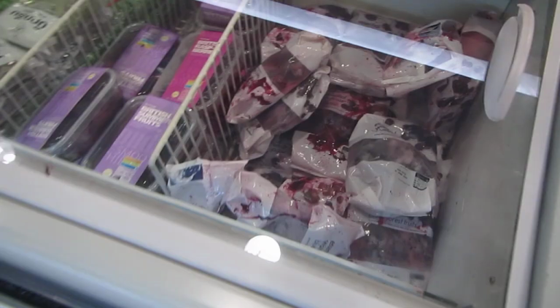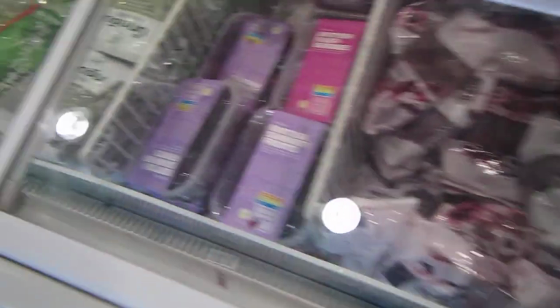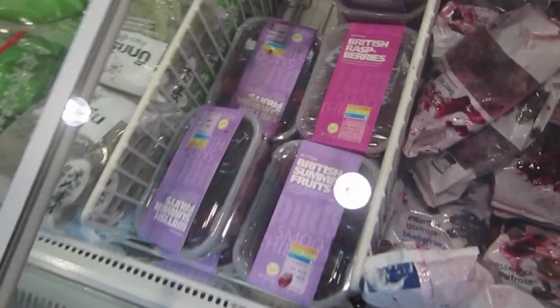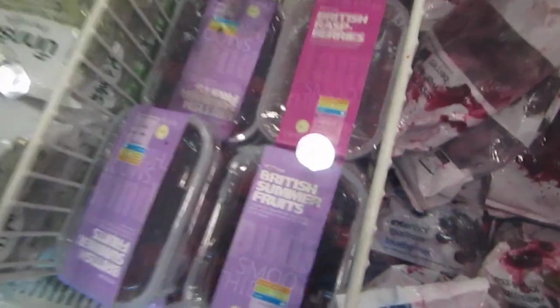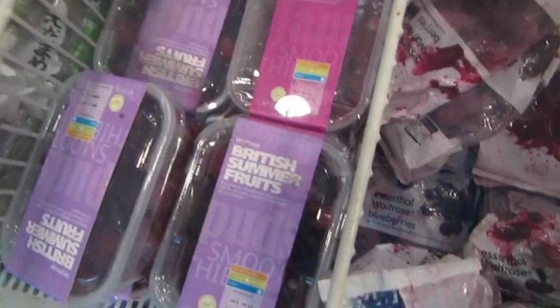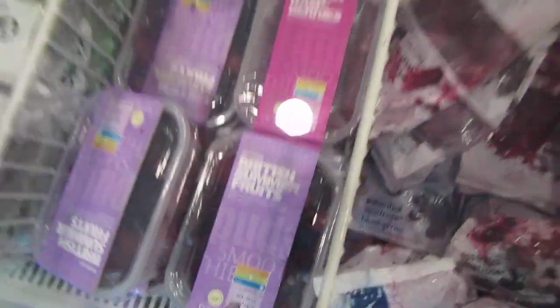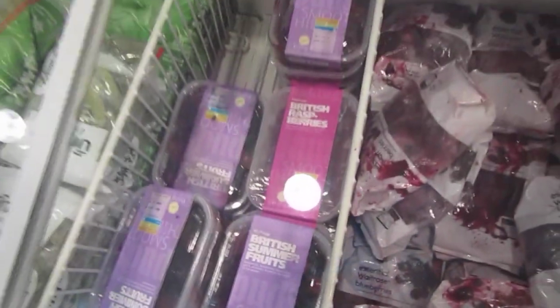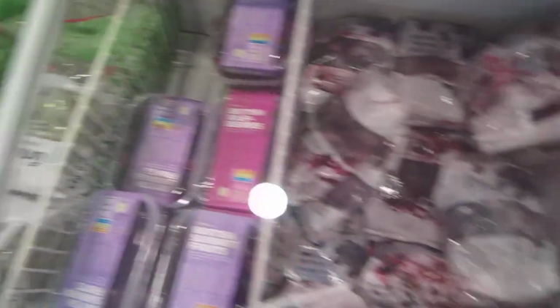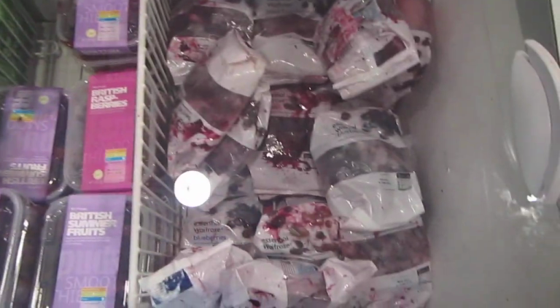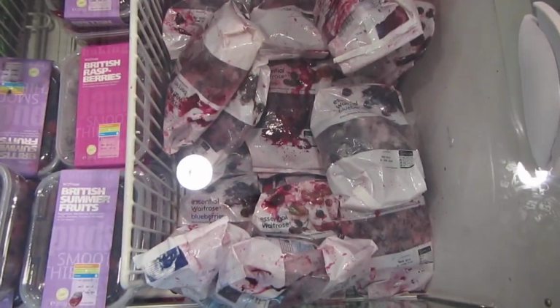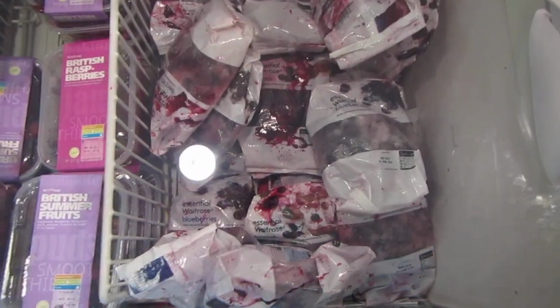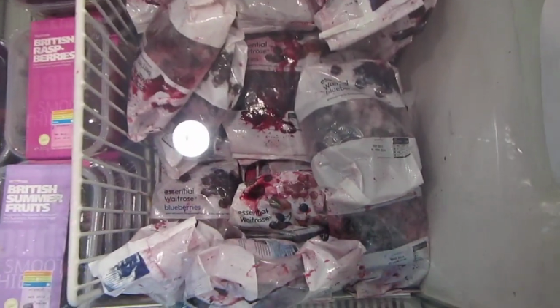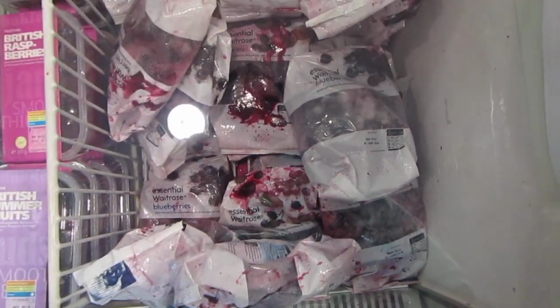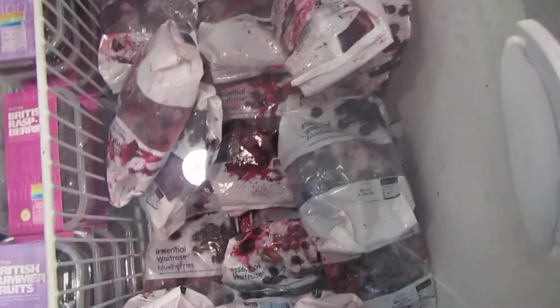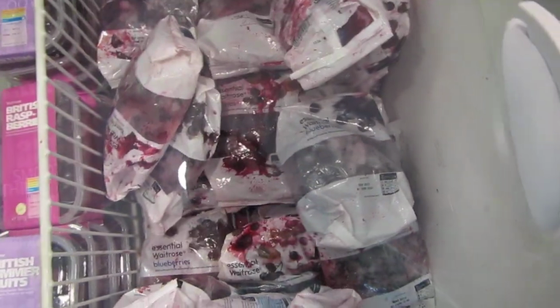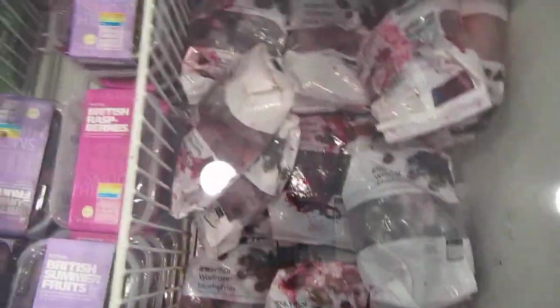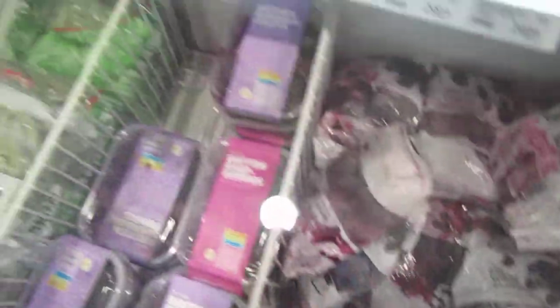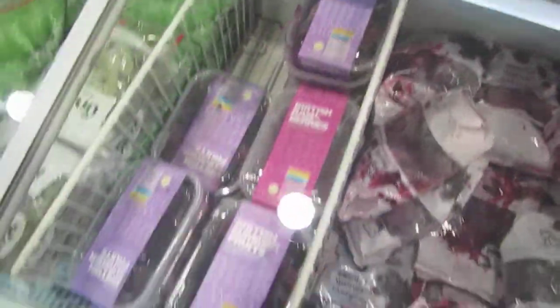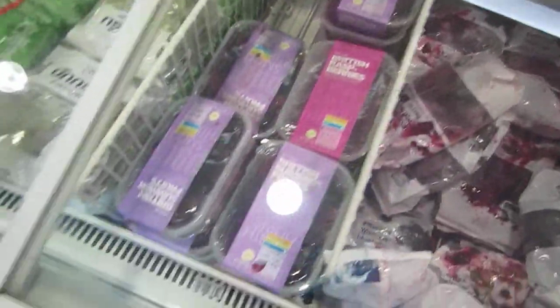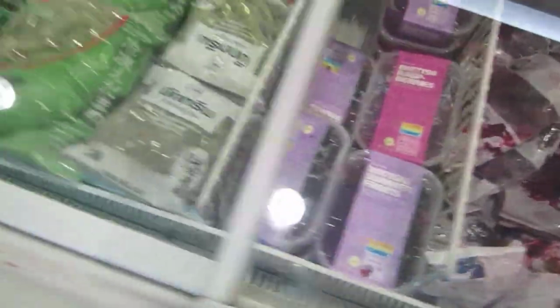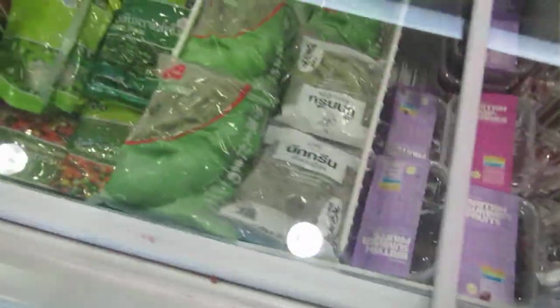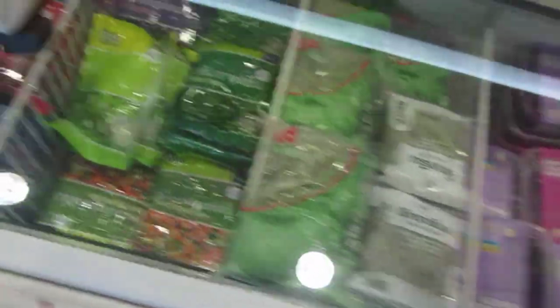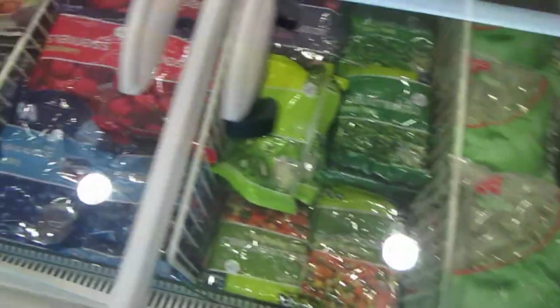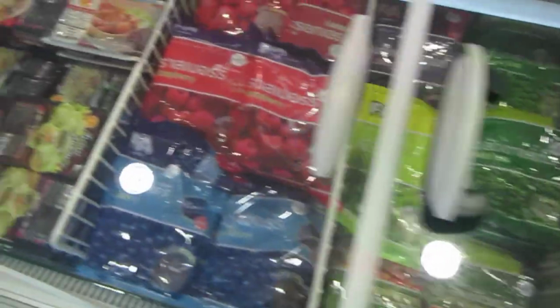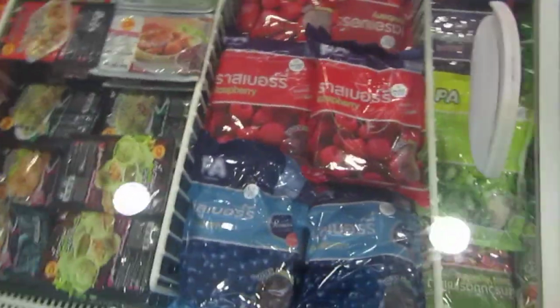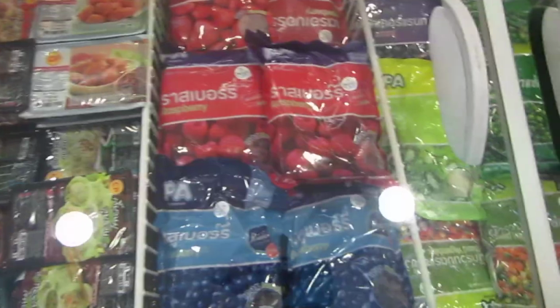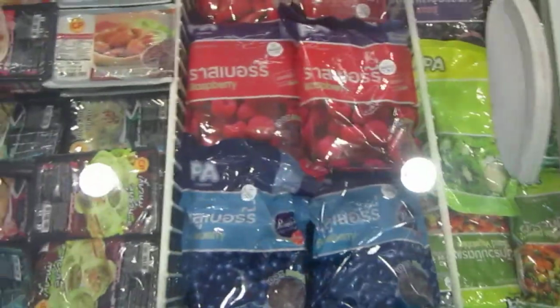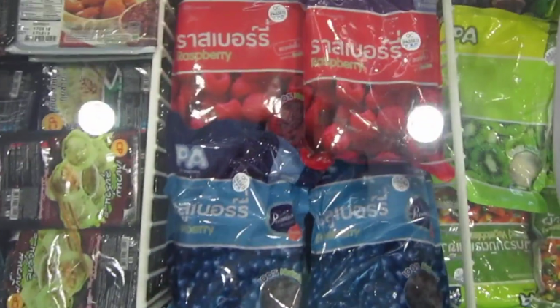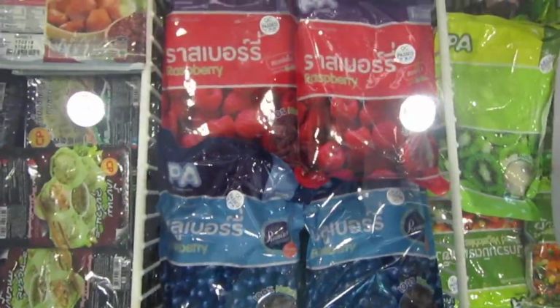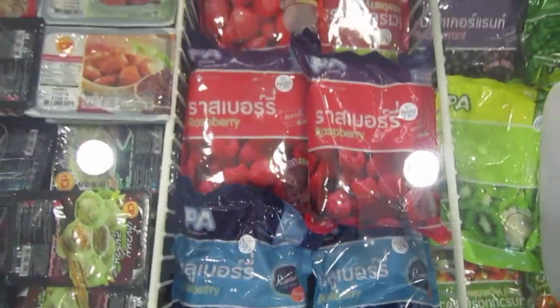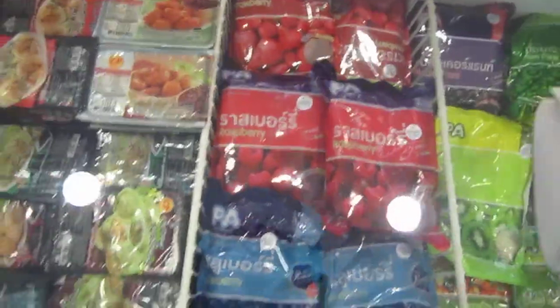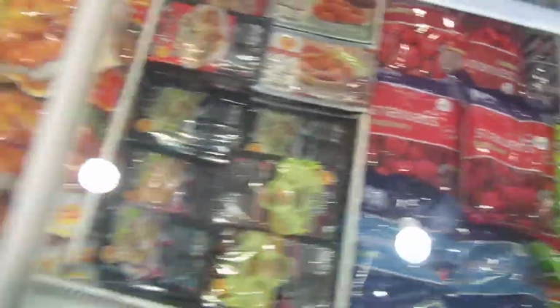British summer foods. Looks like they got berries - blueberries here. Random mixed berries, looks nice. This is another brand from China I think.